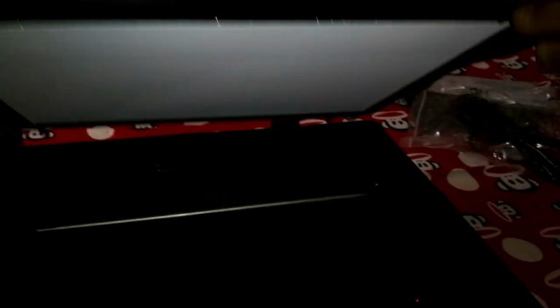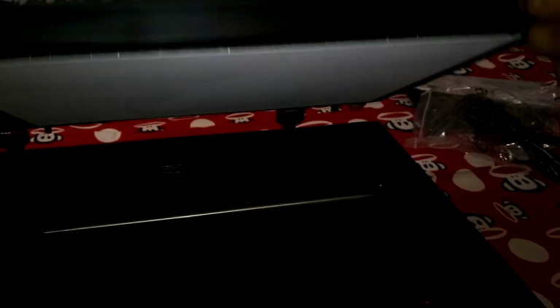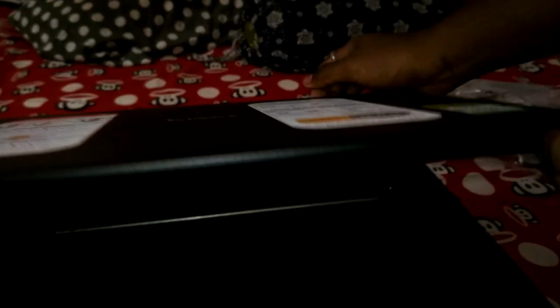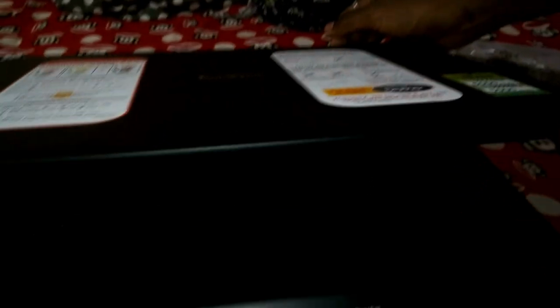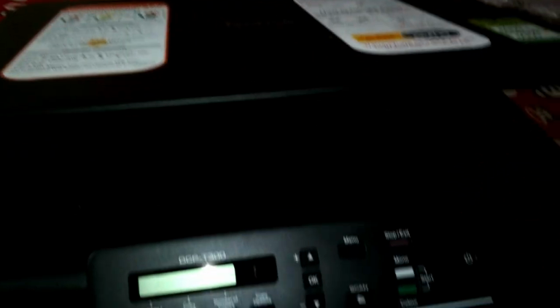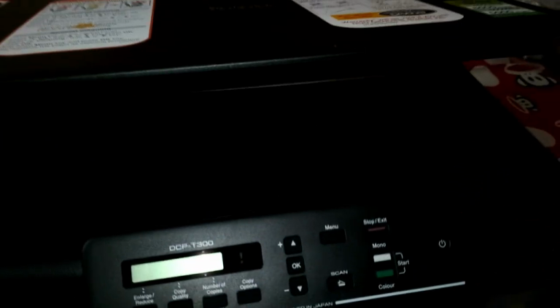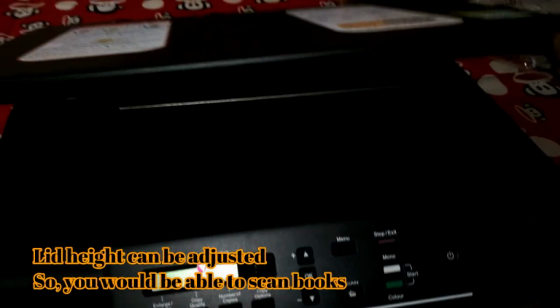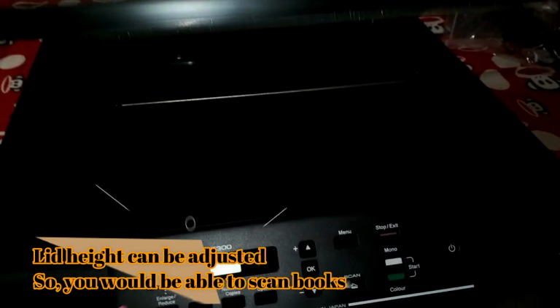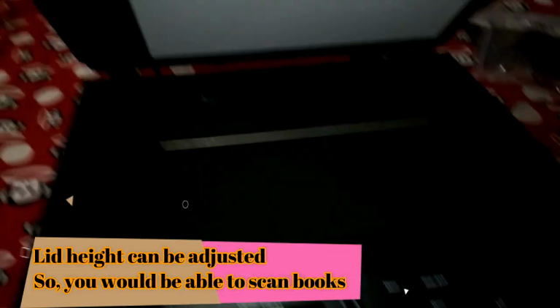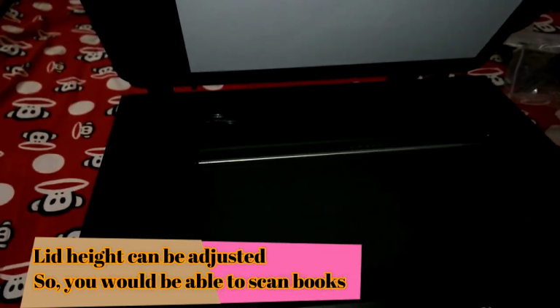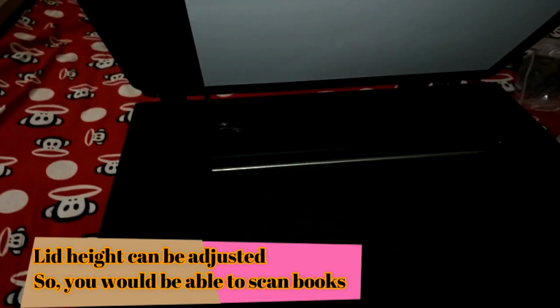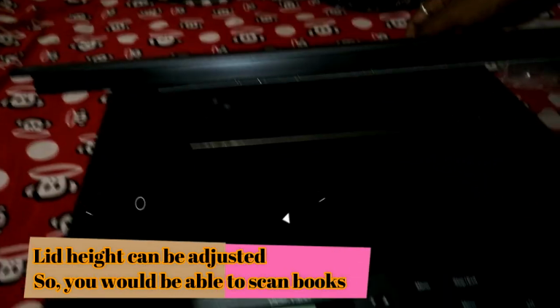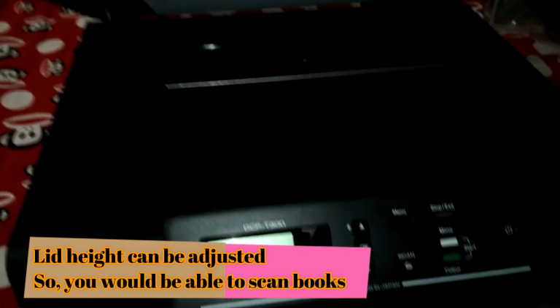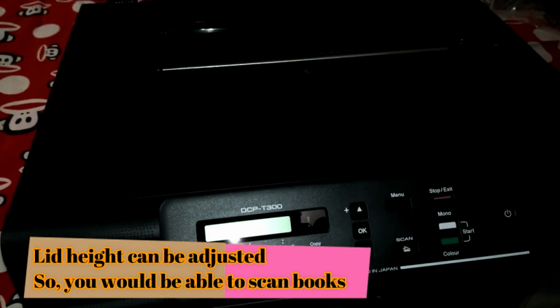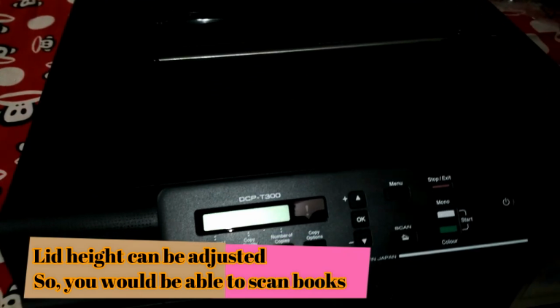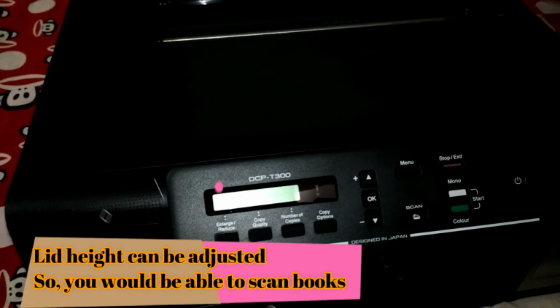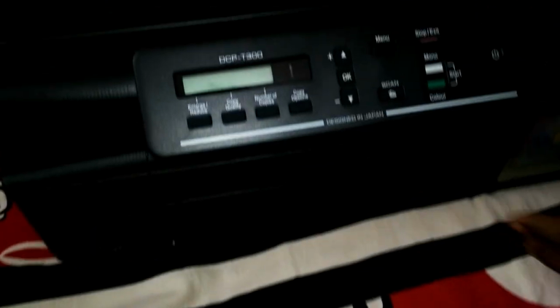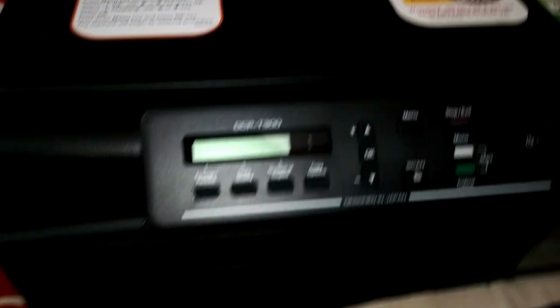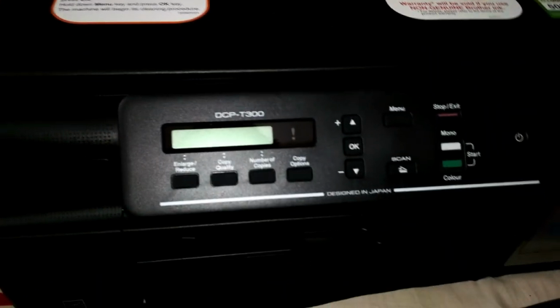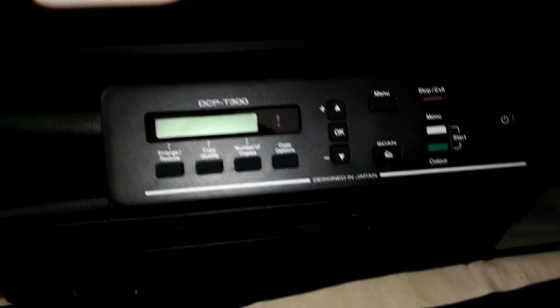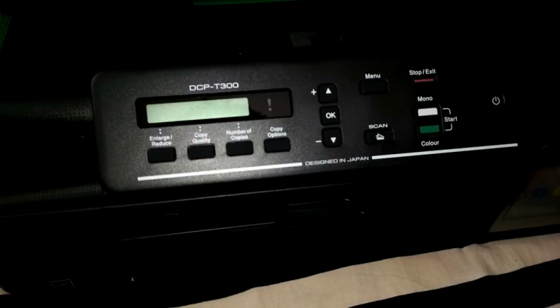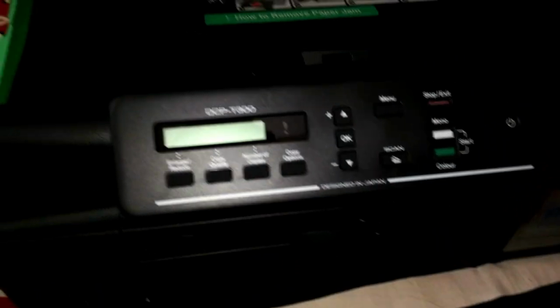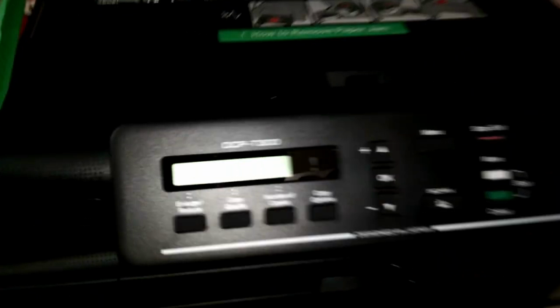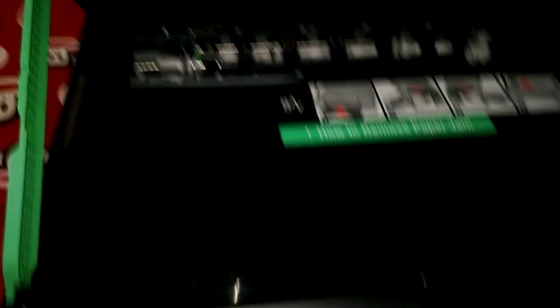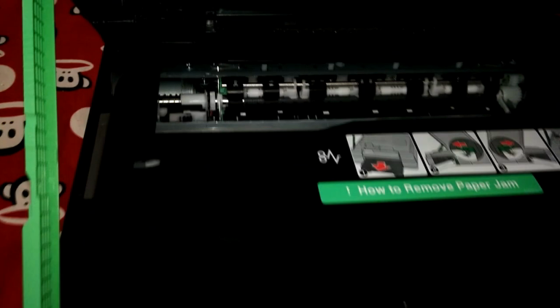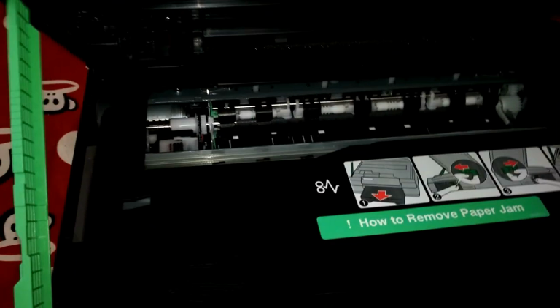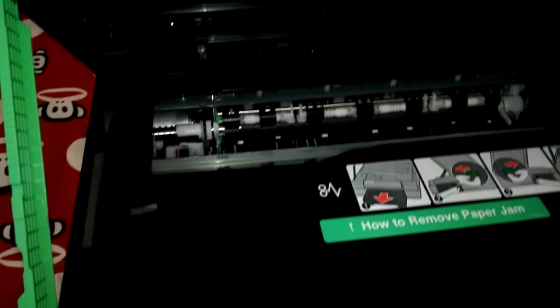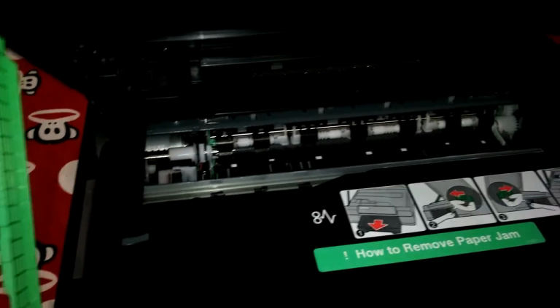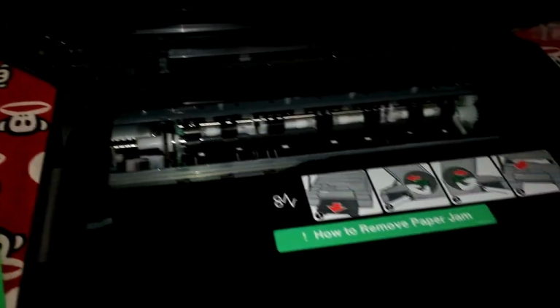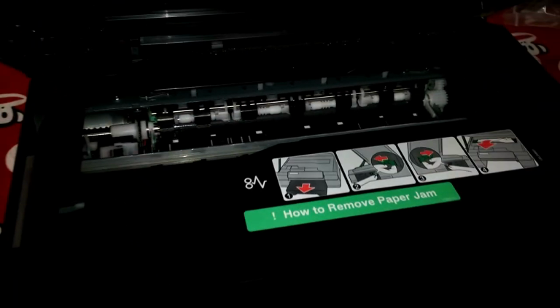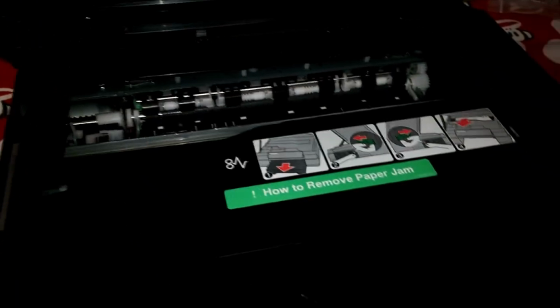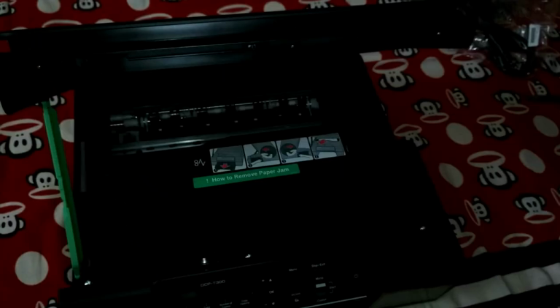The Brother scanner has an amazing feature: the lid height can be adjusted so that you can scan books. This is an amazing feature. Now let's connect the USB cable — you have to open the scanner cover.